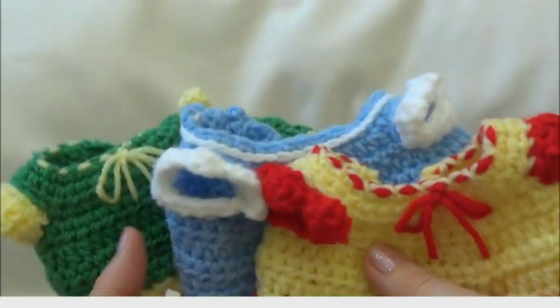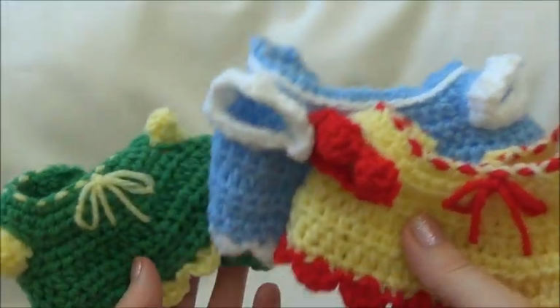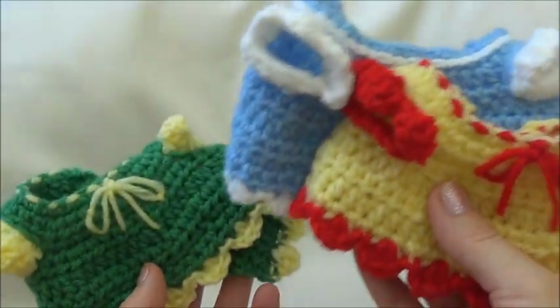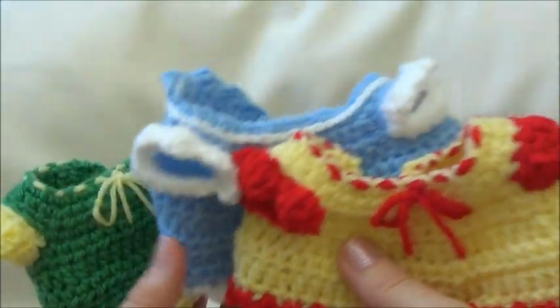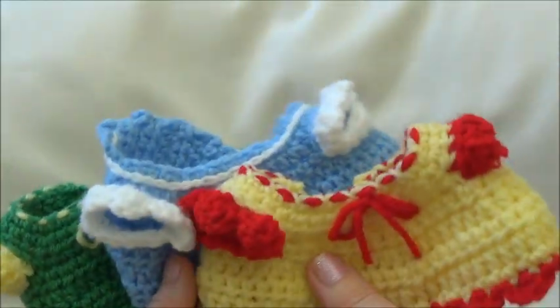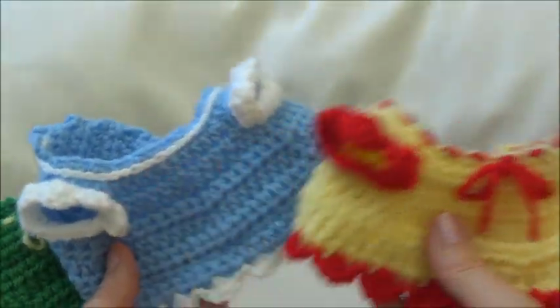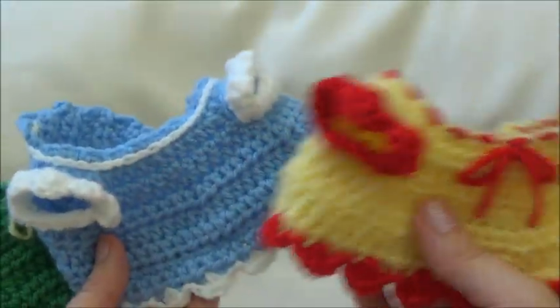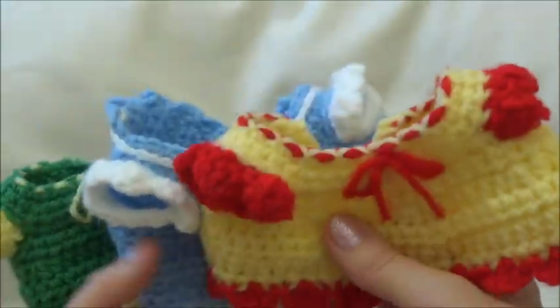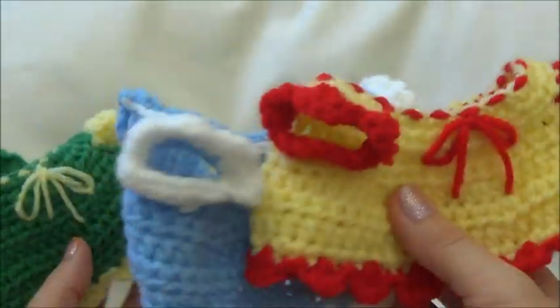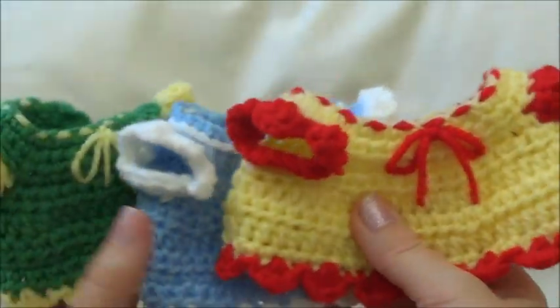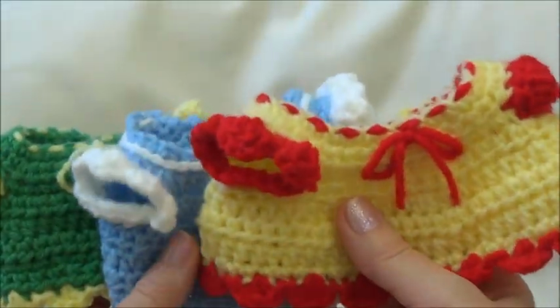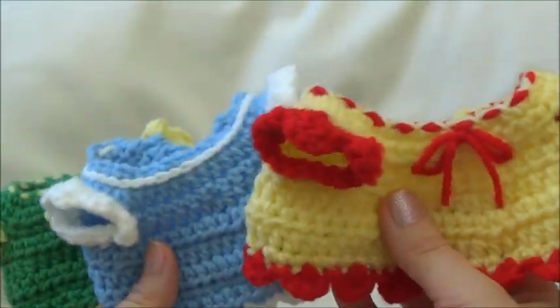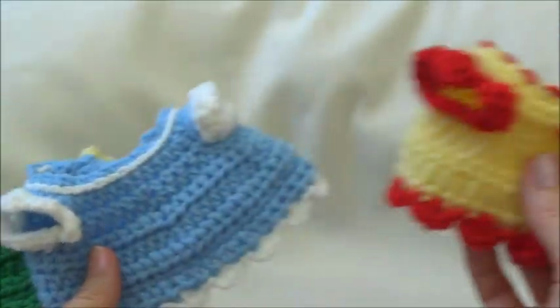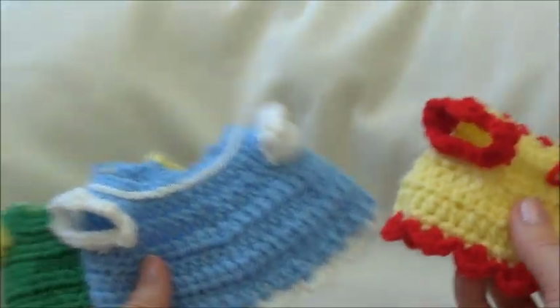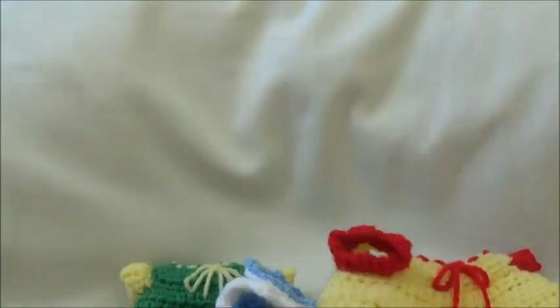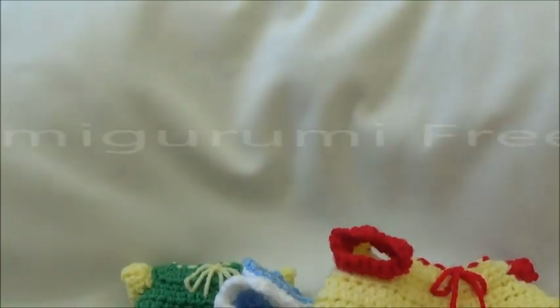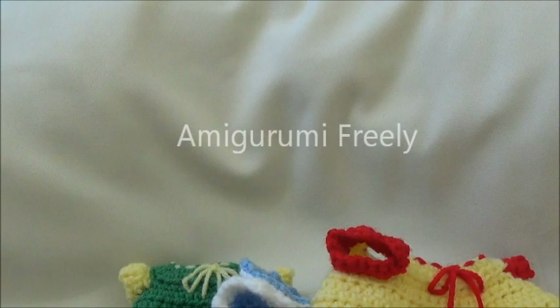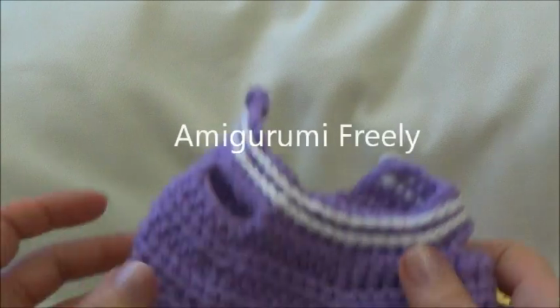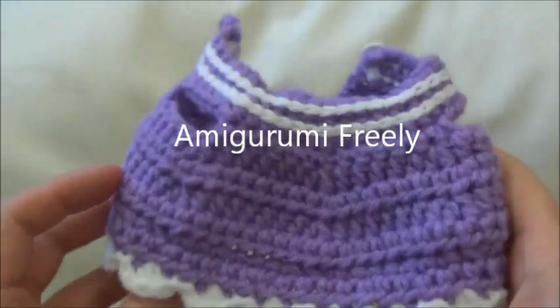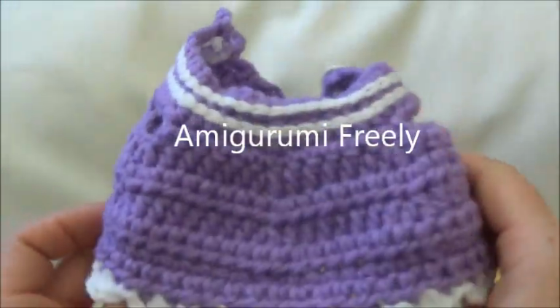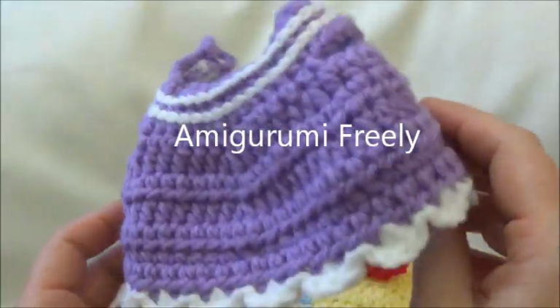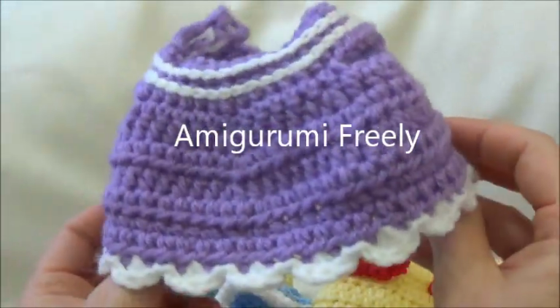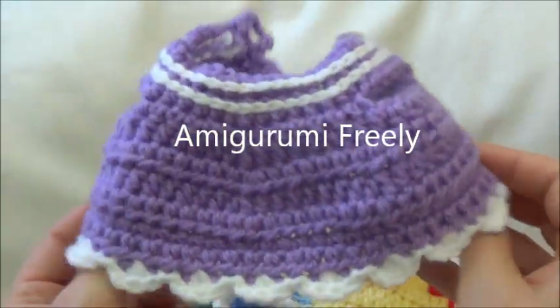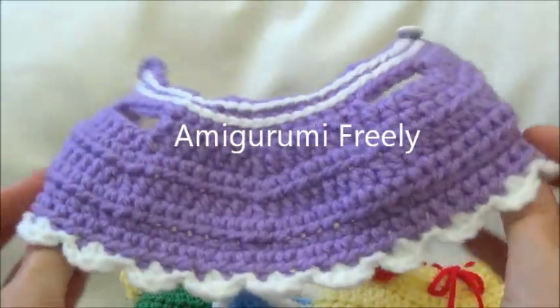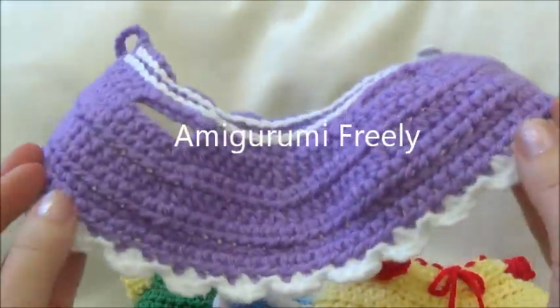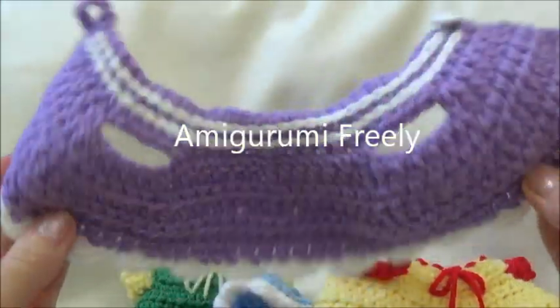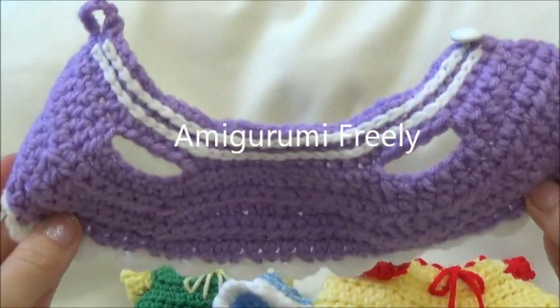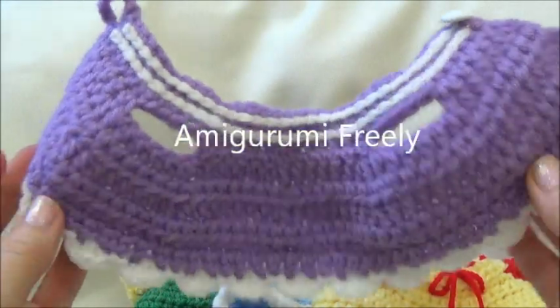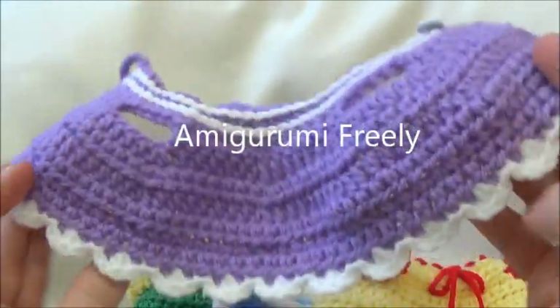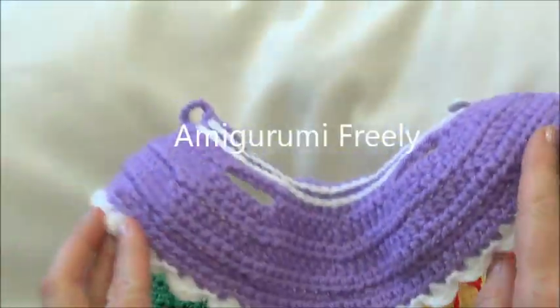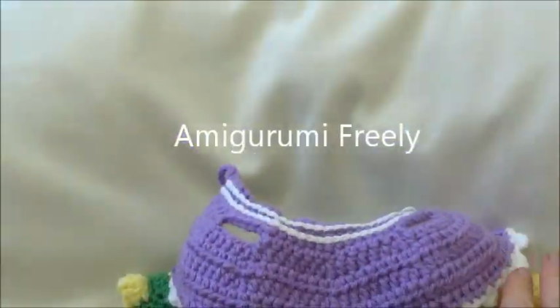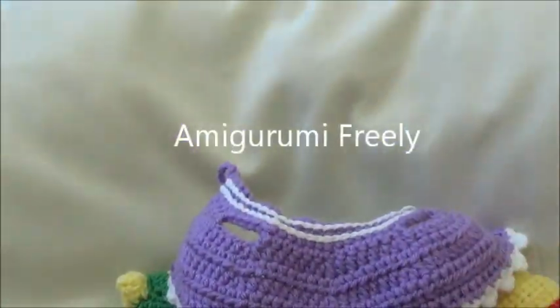That's the end of this tutorial. I hope you had fun! If you made yourself a dress, please post pictures on my Facebook page — I'm a Grammy Freely and I'd love to see. Thanks so much for watching, and see you soon!